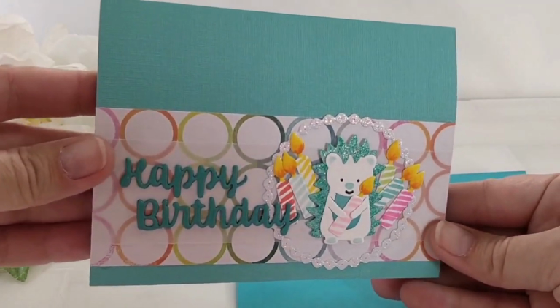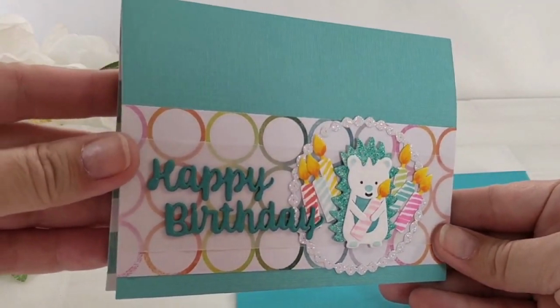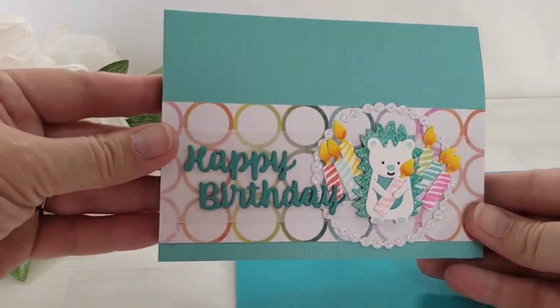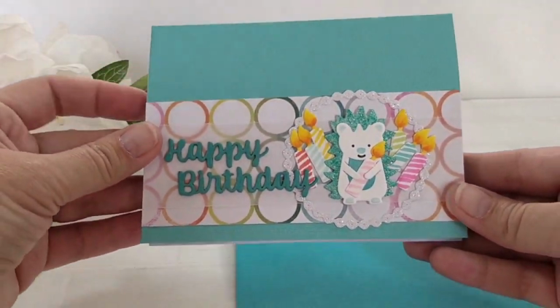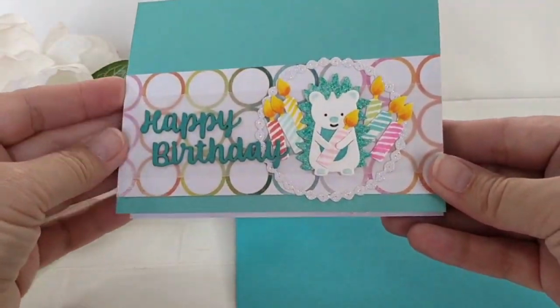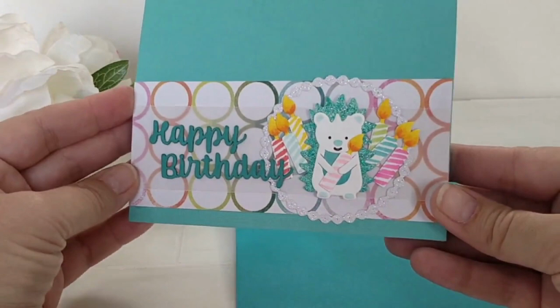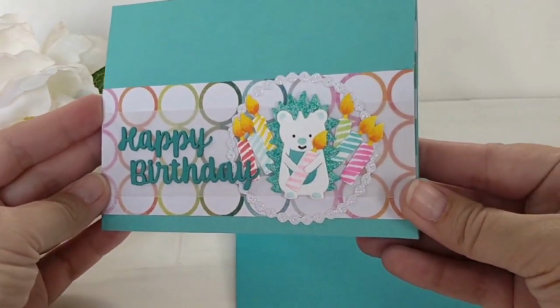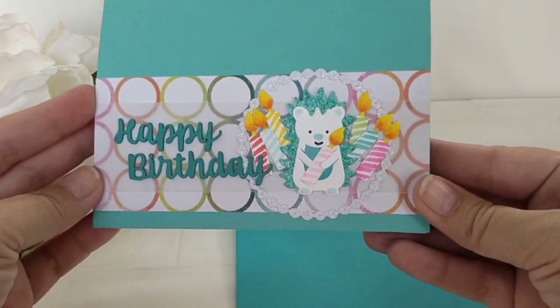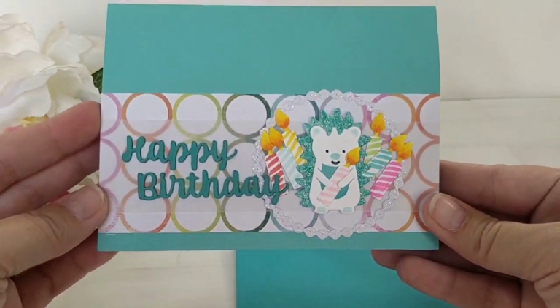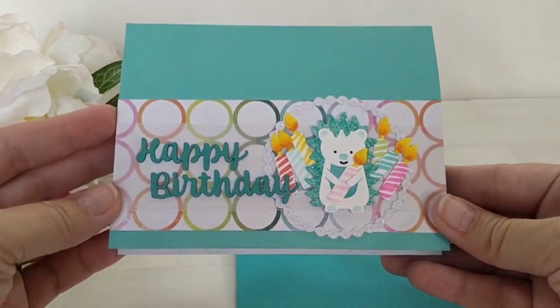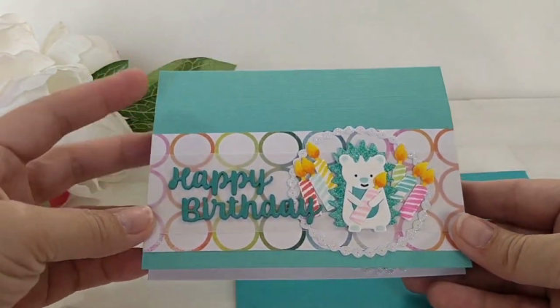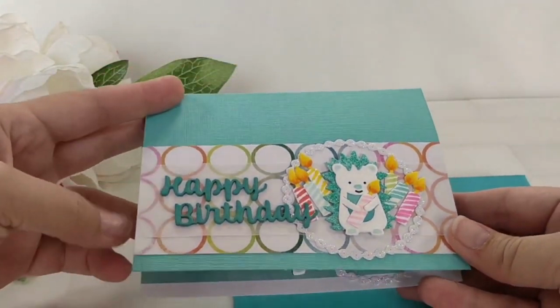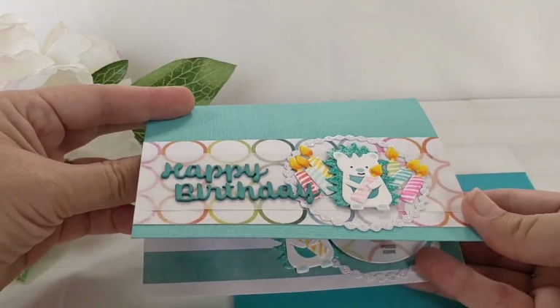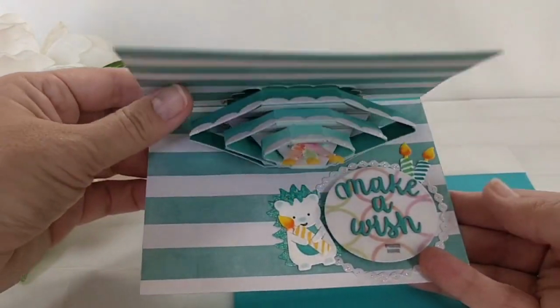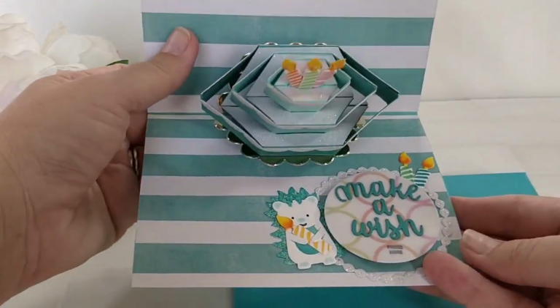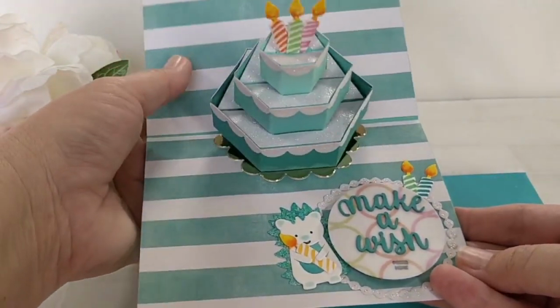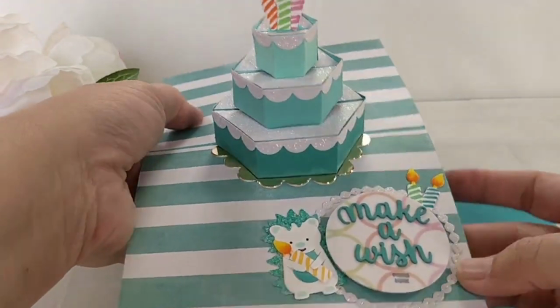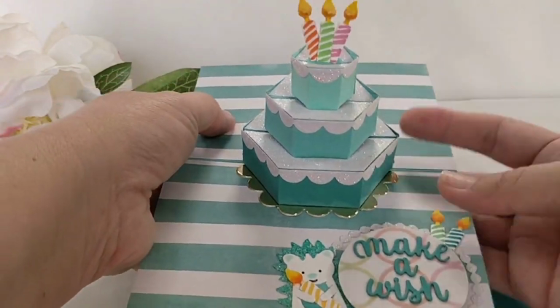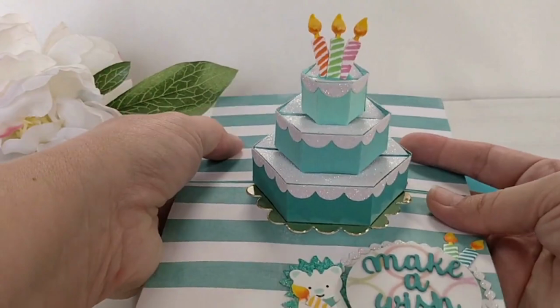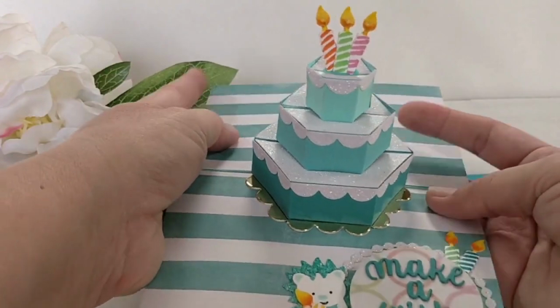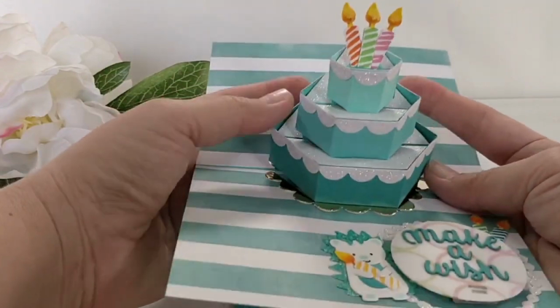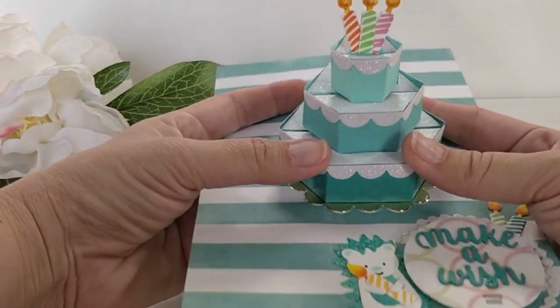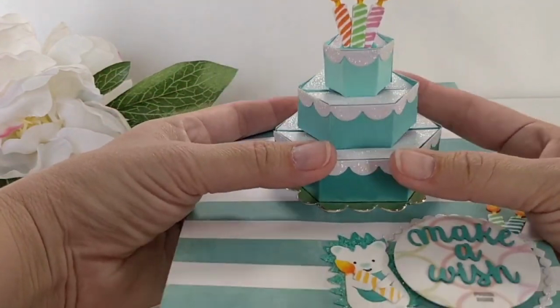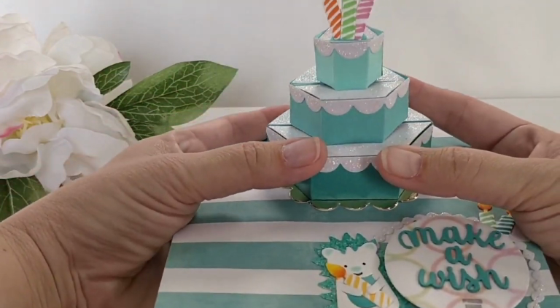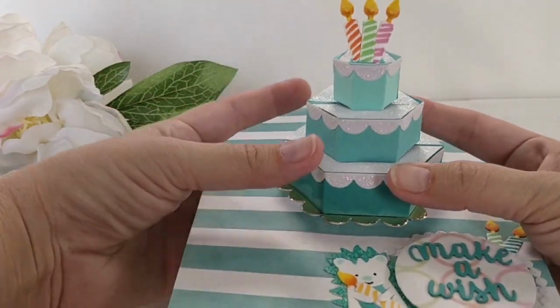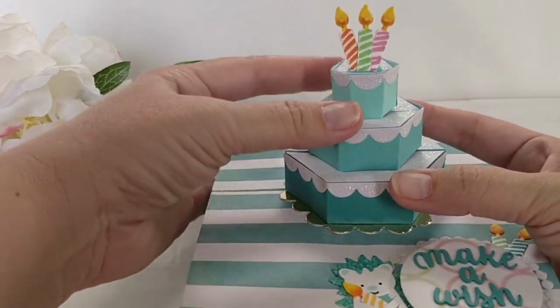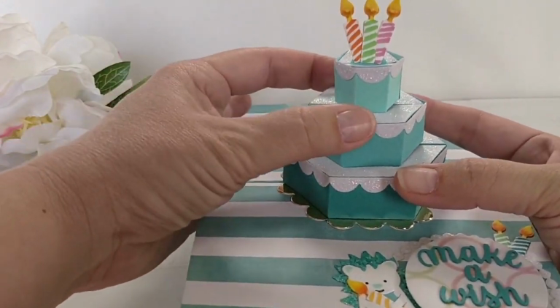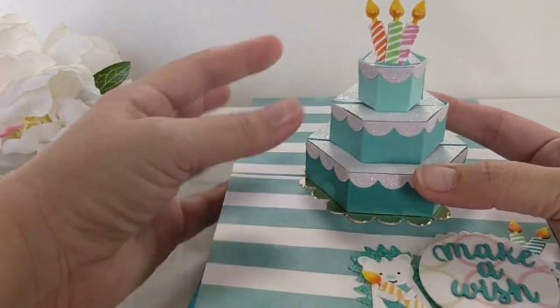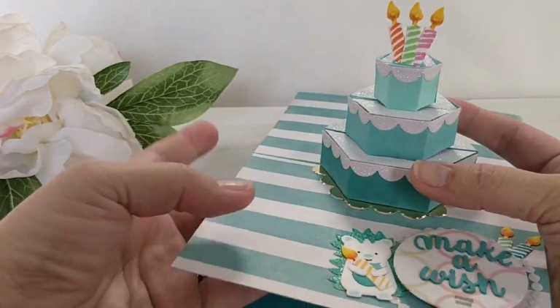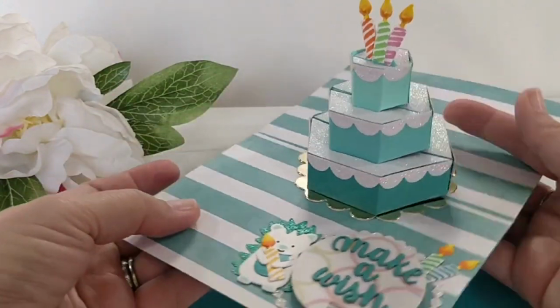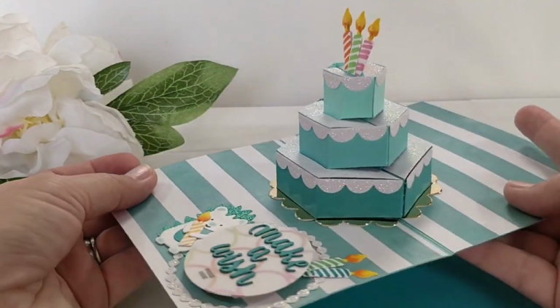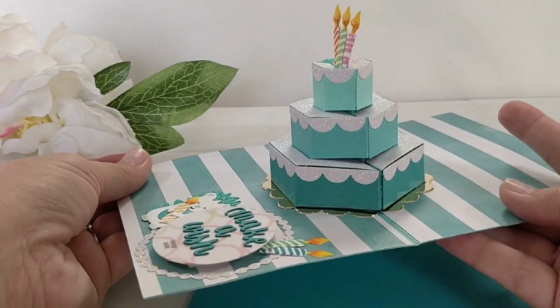Inside there's a pop-up cake — three tiers pop up, and at the top there are candles, and the candles actually light up. How cool is that? This is my favorite card now.